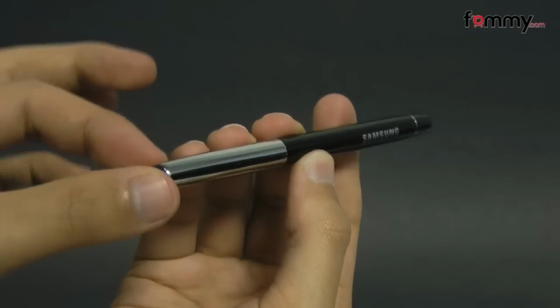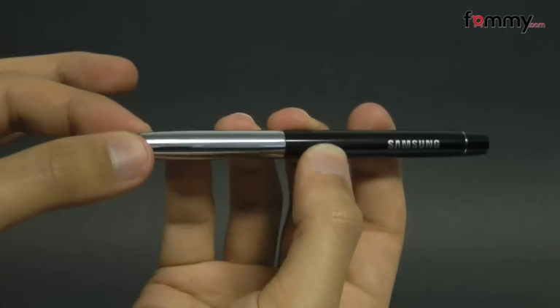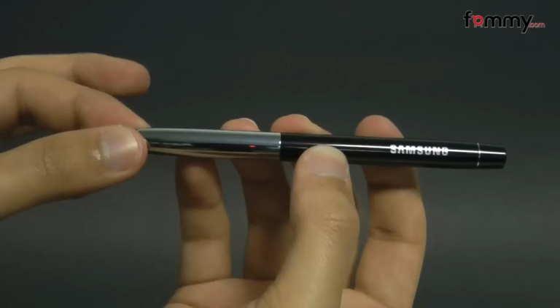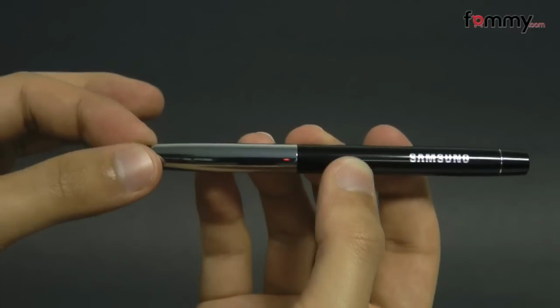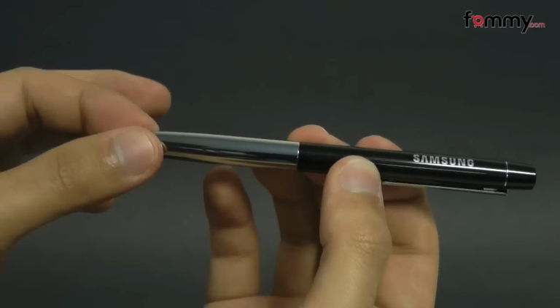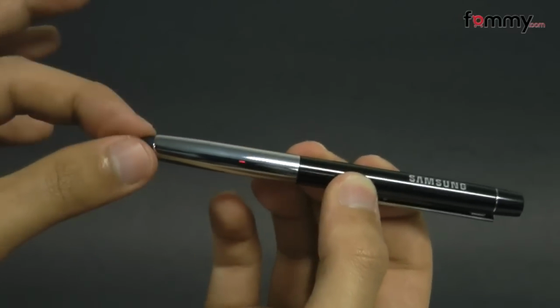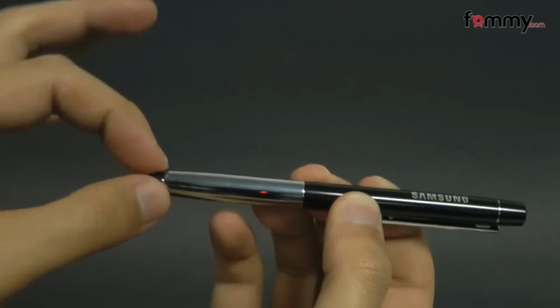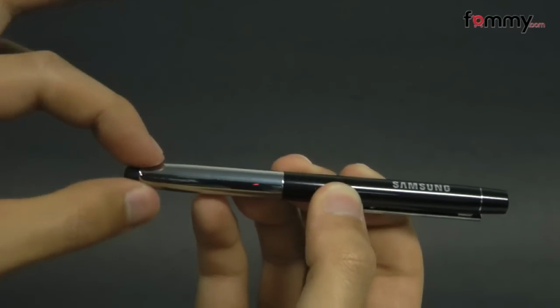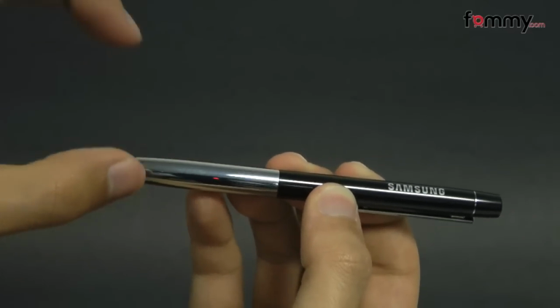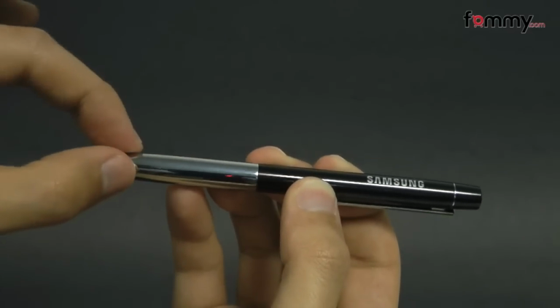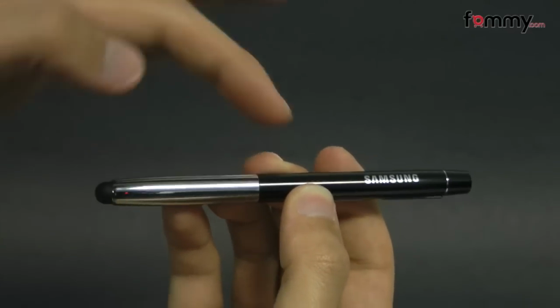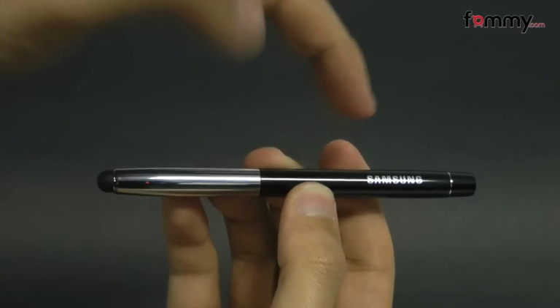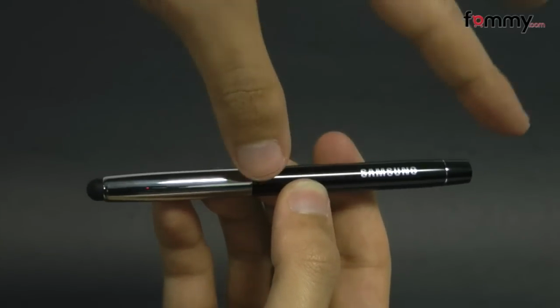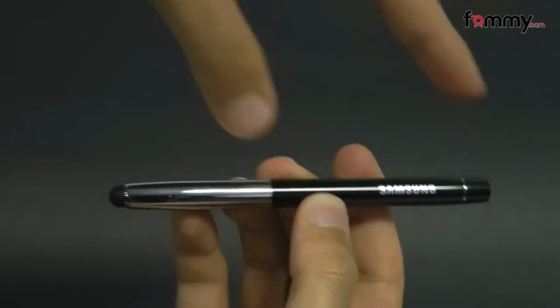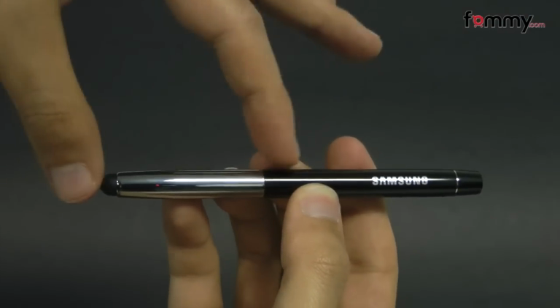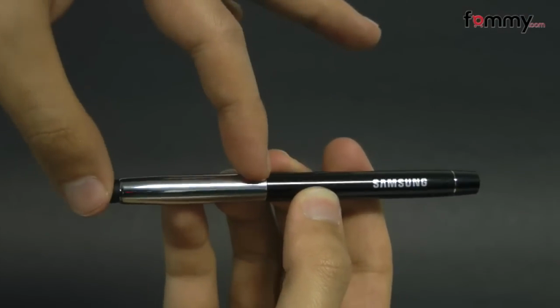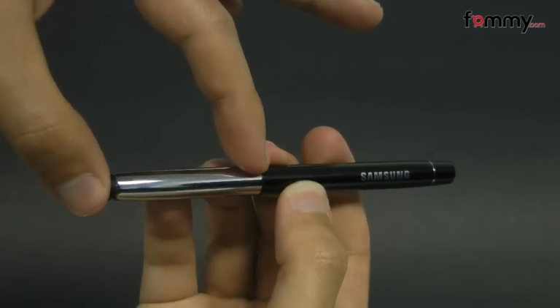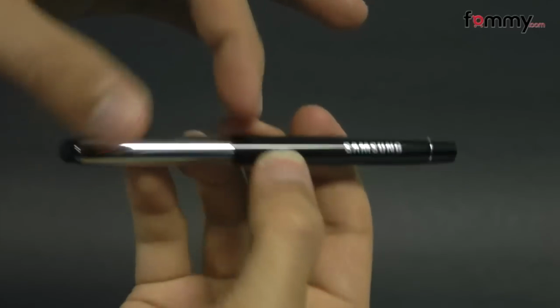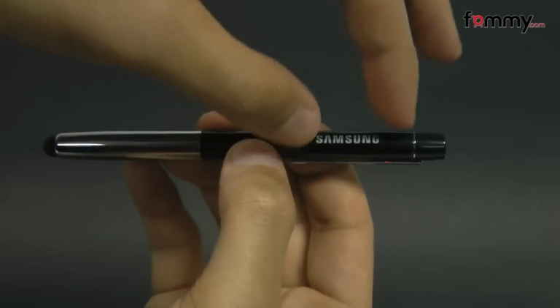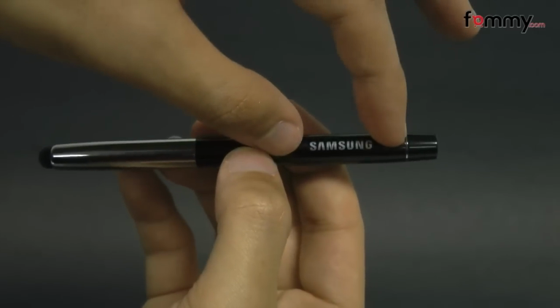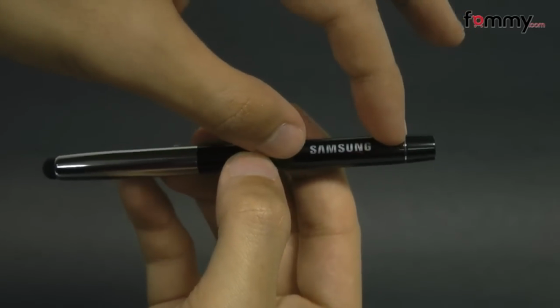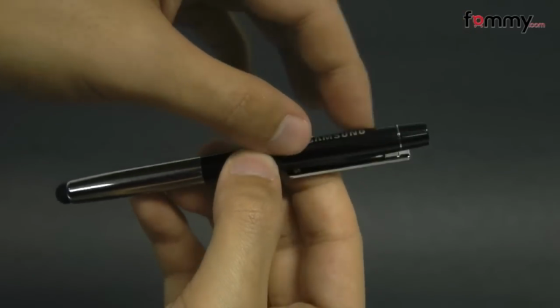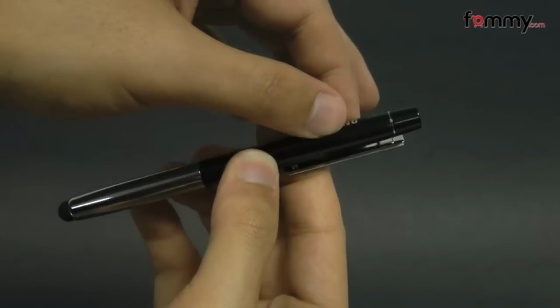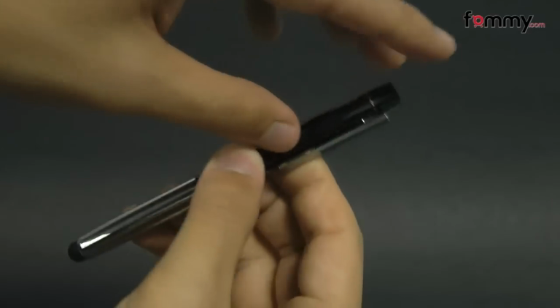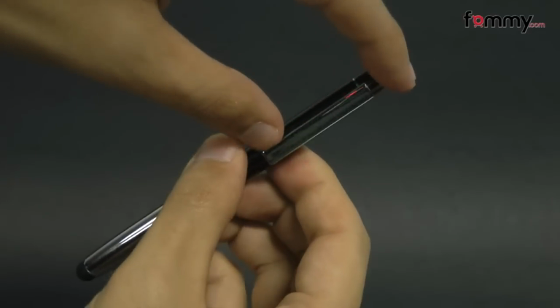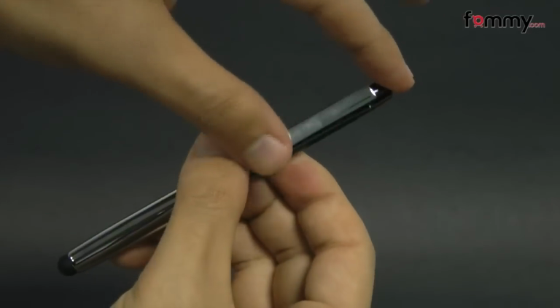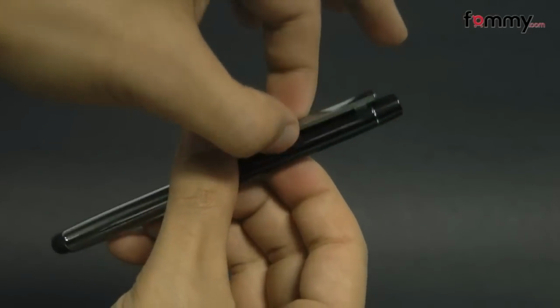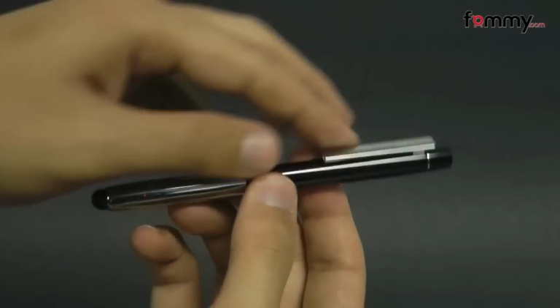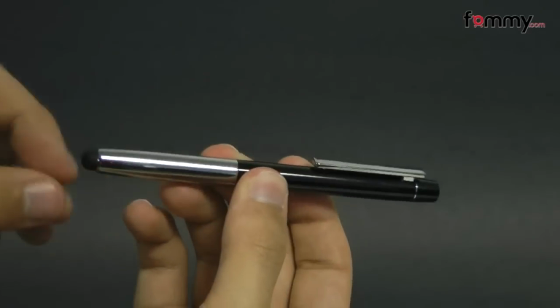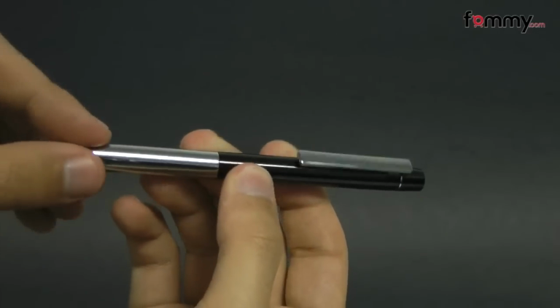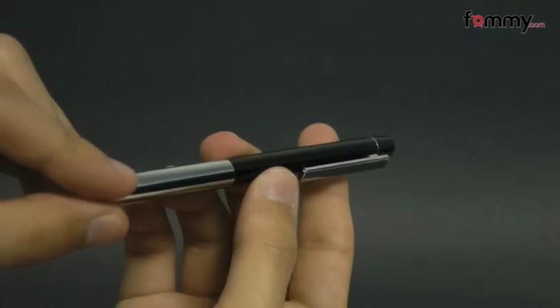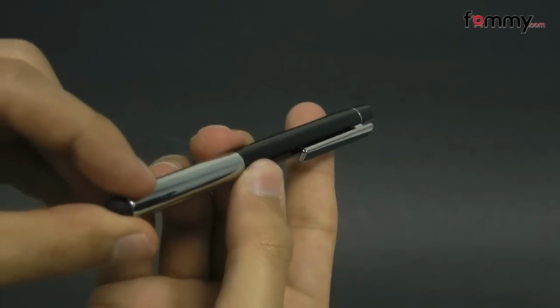It's an OEM accessory from Samsung and it's made of chrome material. They have both black and silver making it up. Here we have the Samsung logo along with a clip so you can attach it to your pocket or your purse.